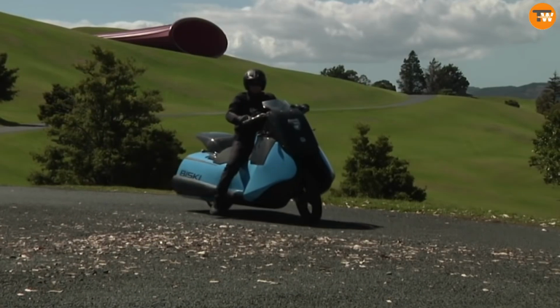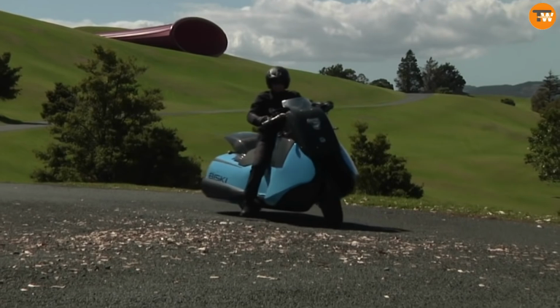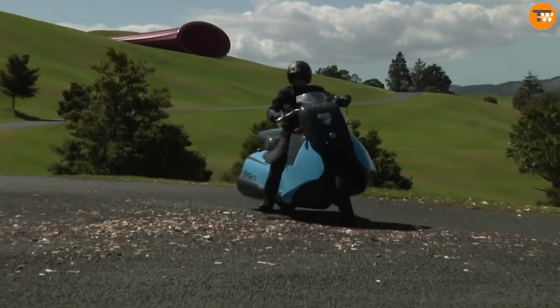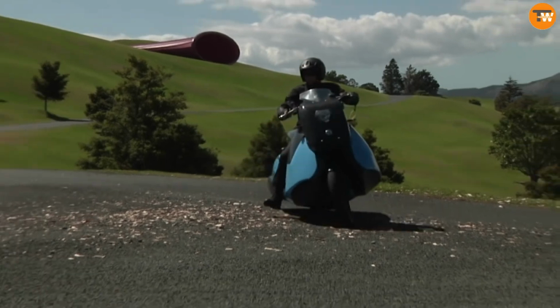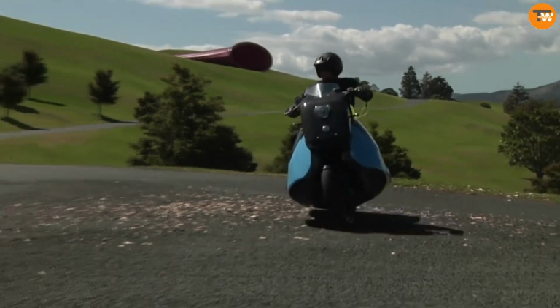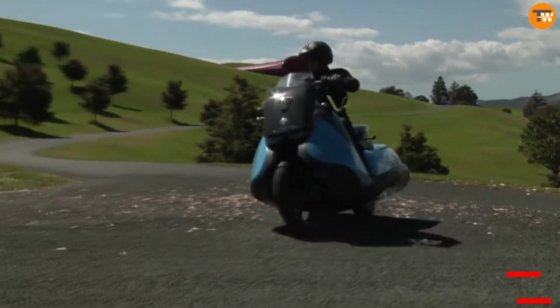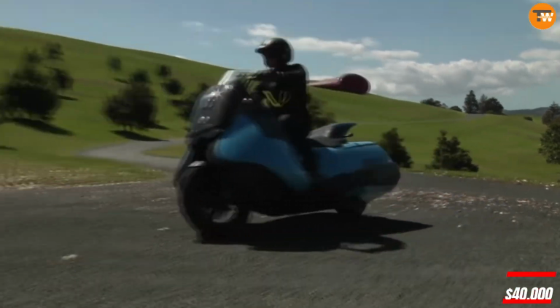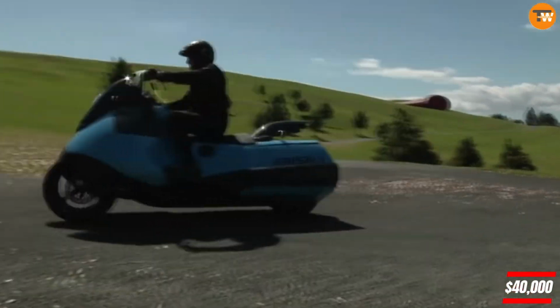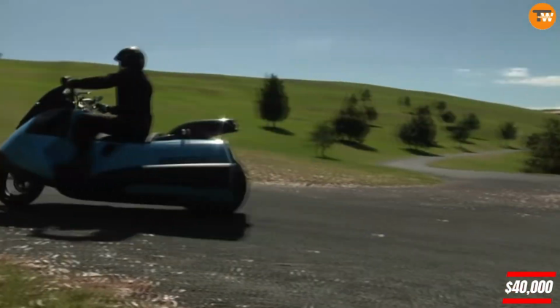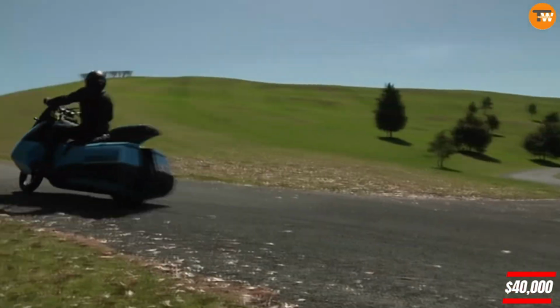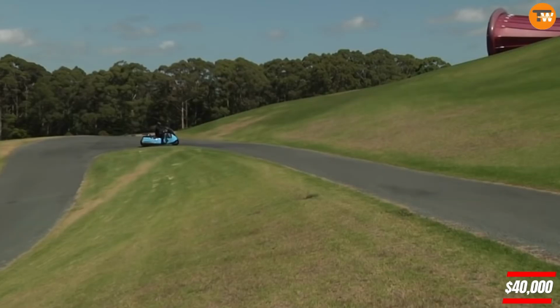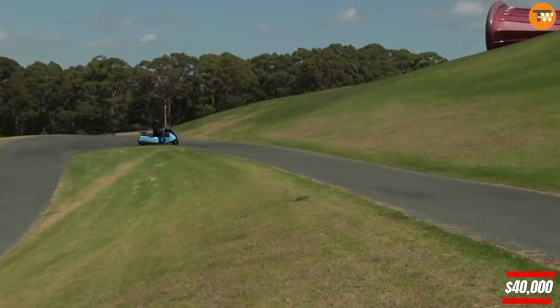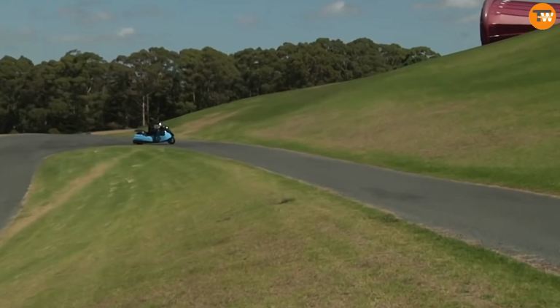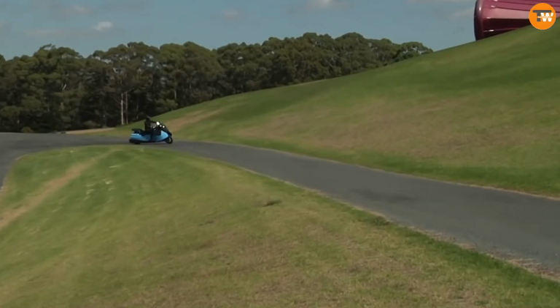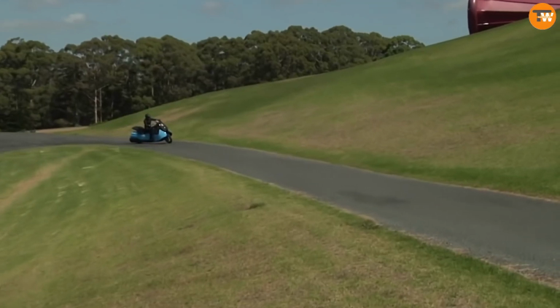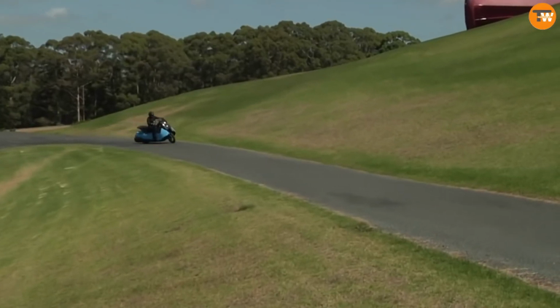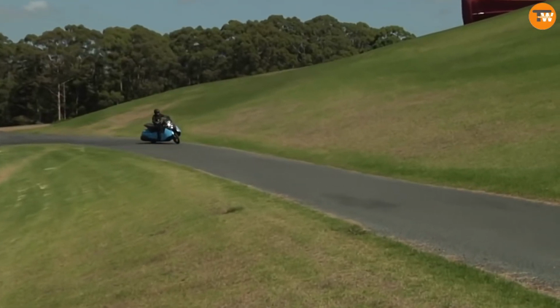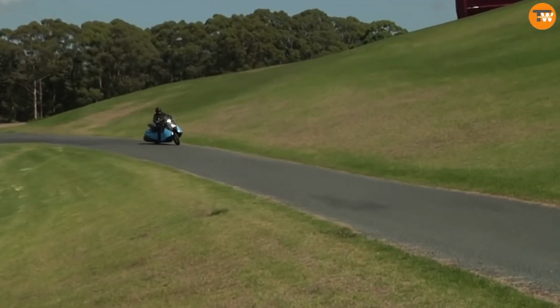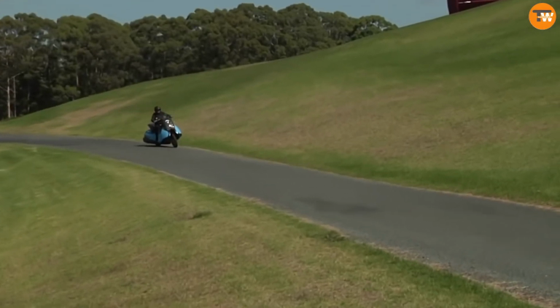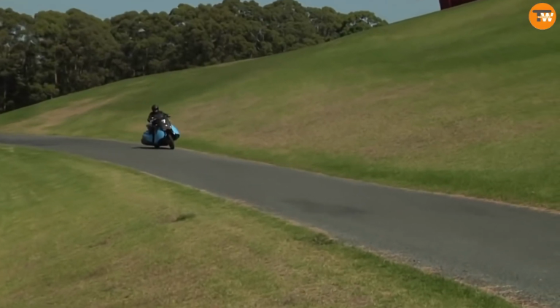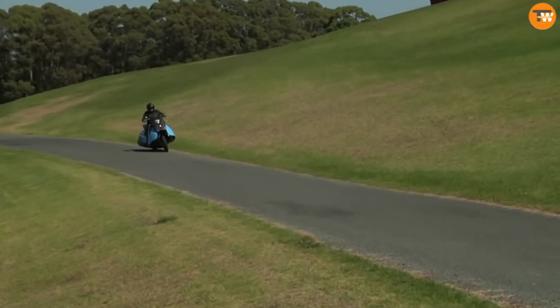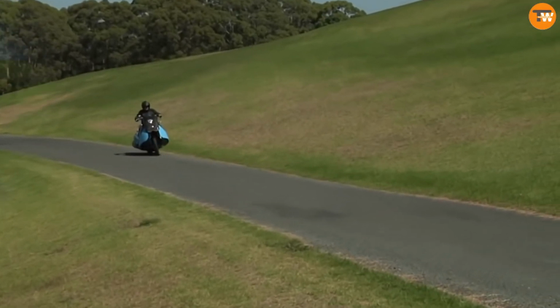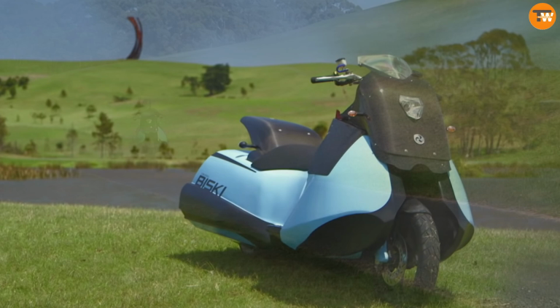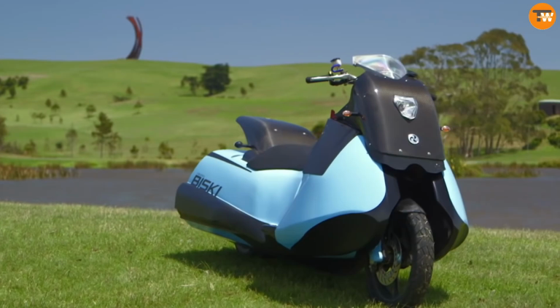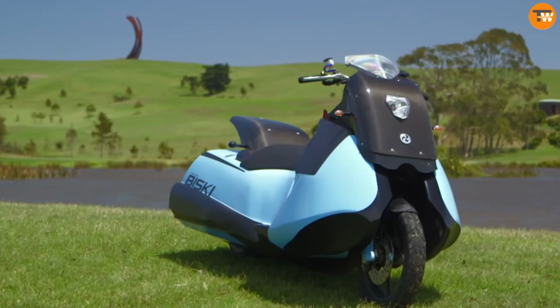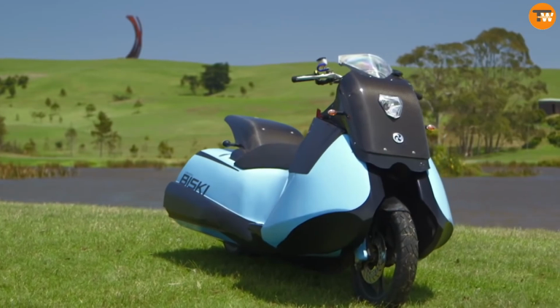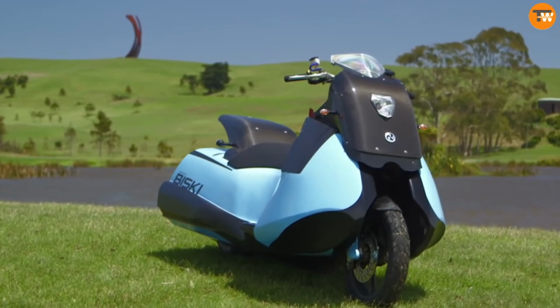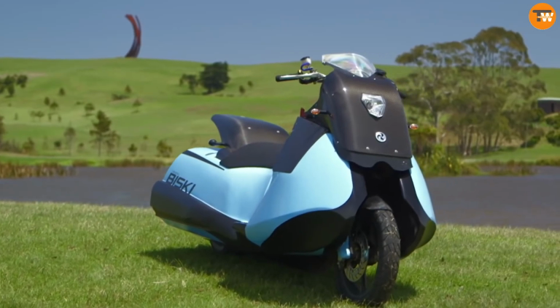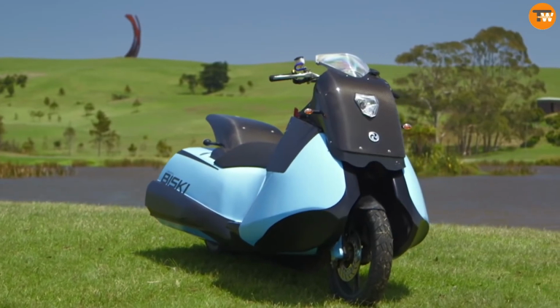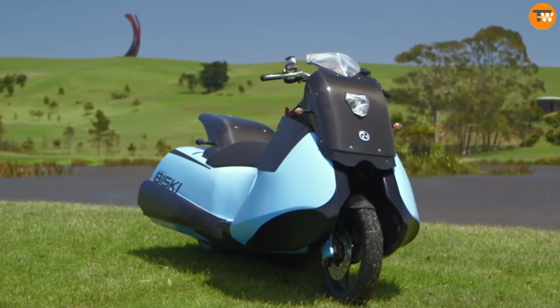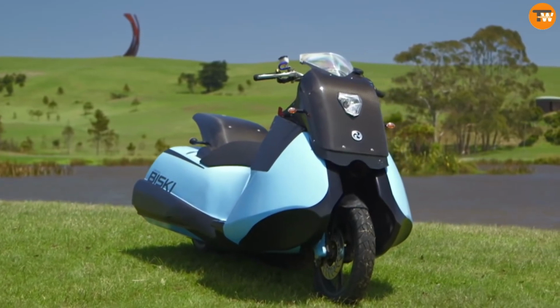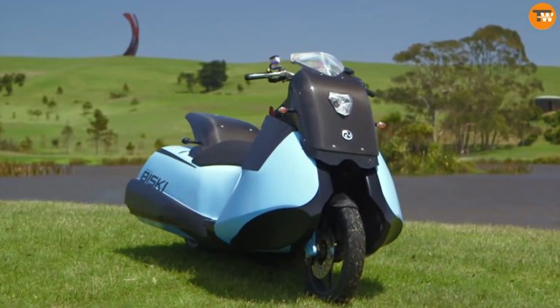Priced around $40,000, the Biscay exemplifies advanced engineering and dual functionality, setting a new standard in amphibious vehicles.